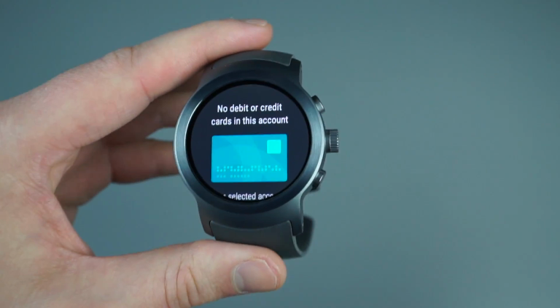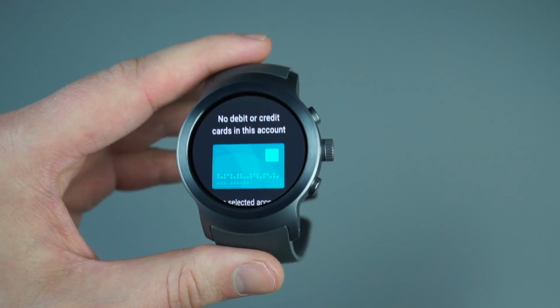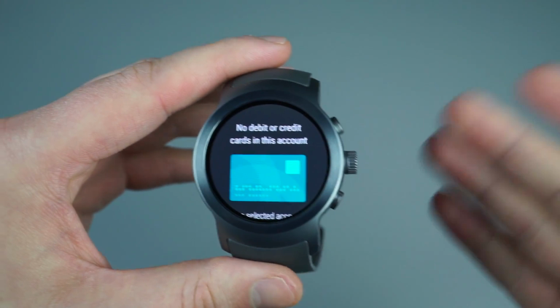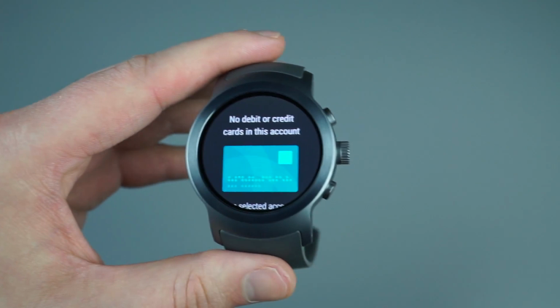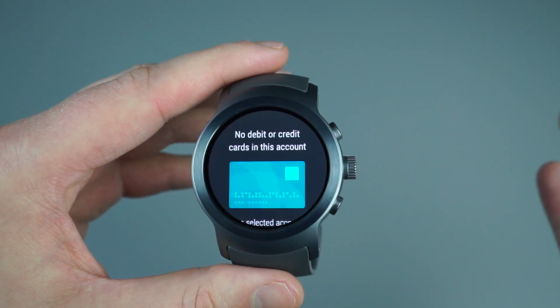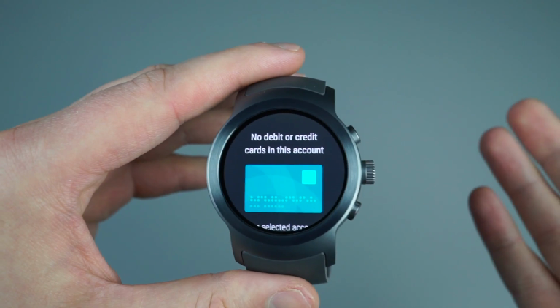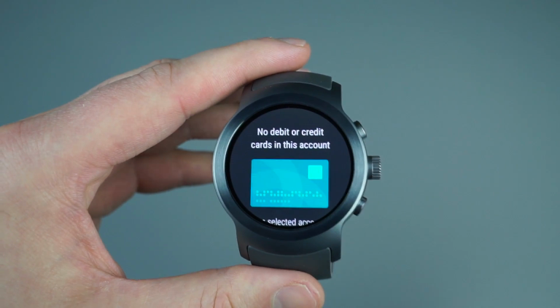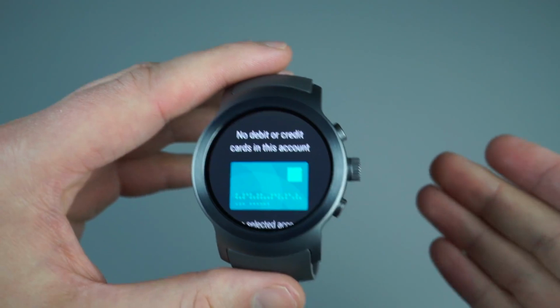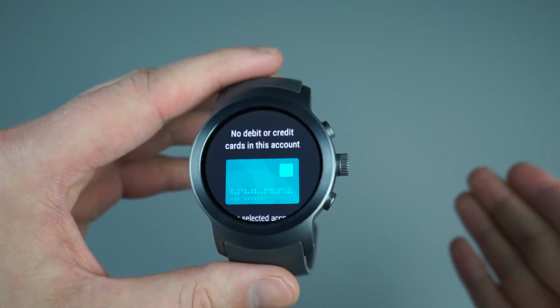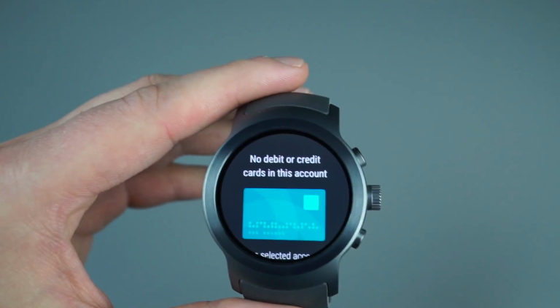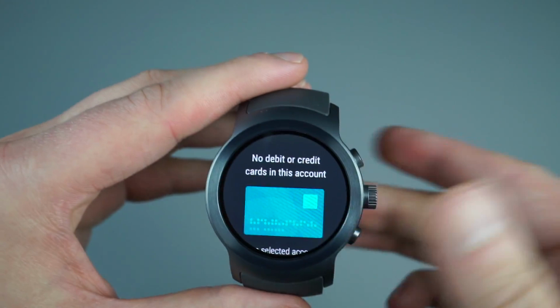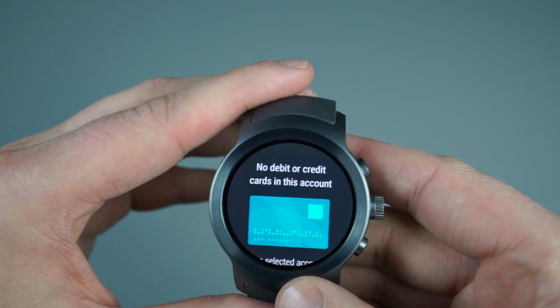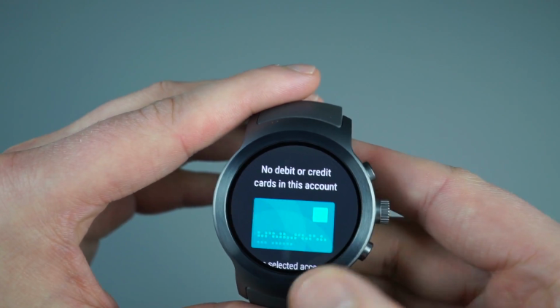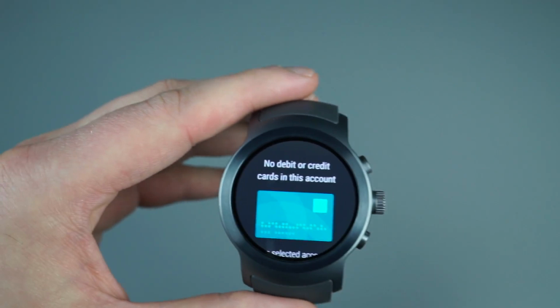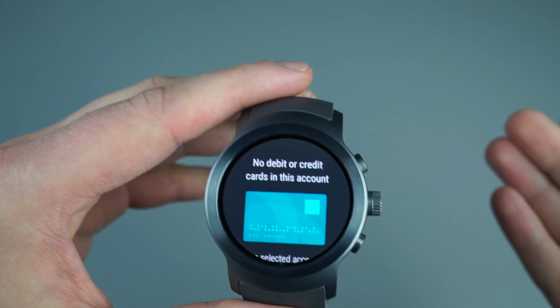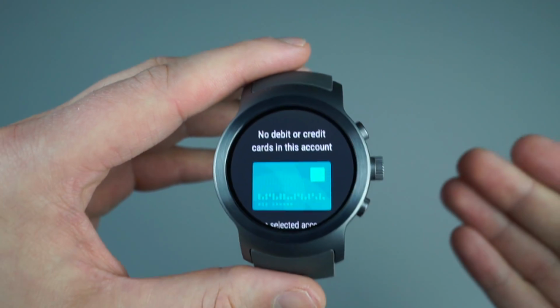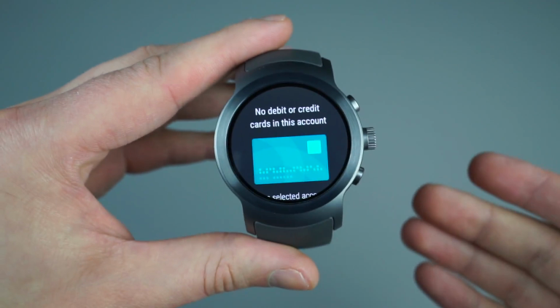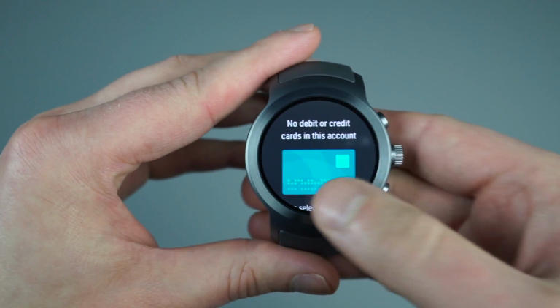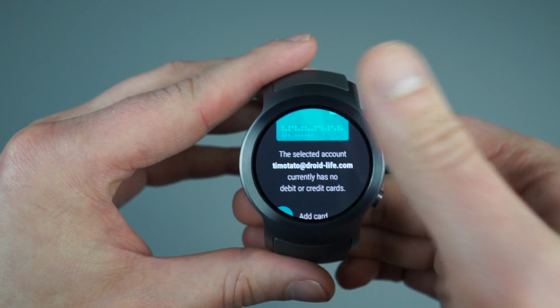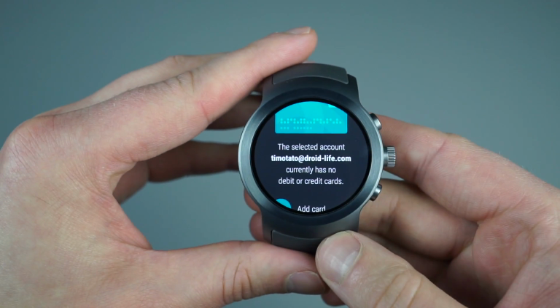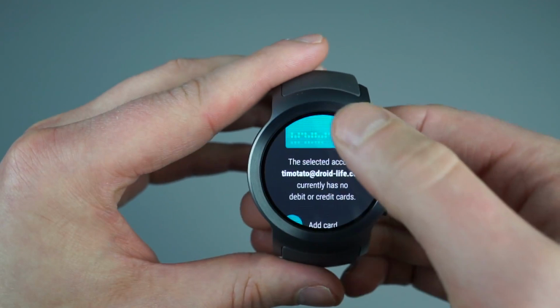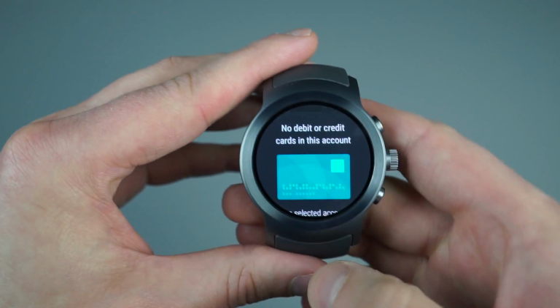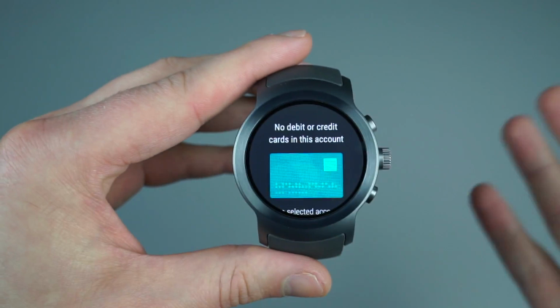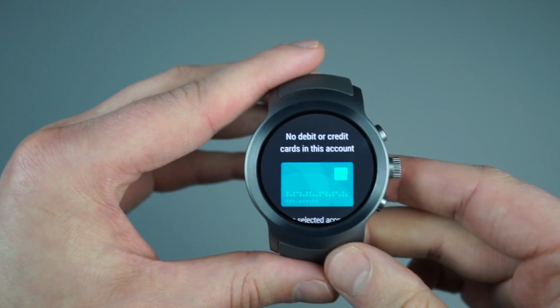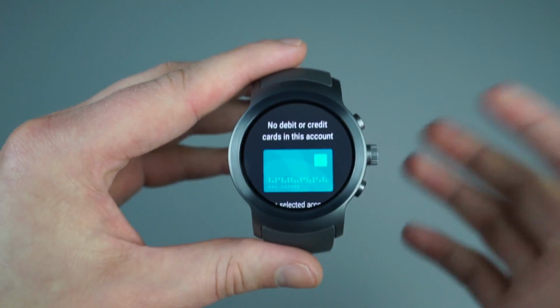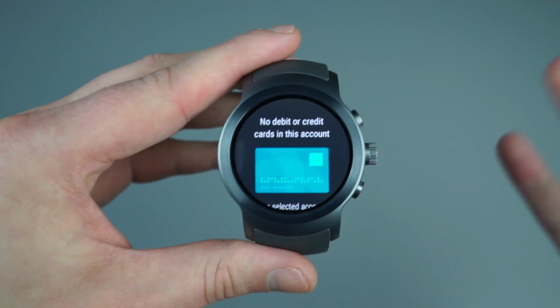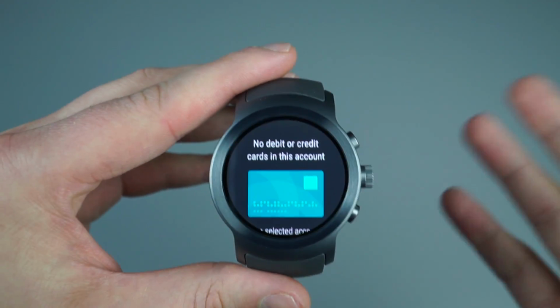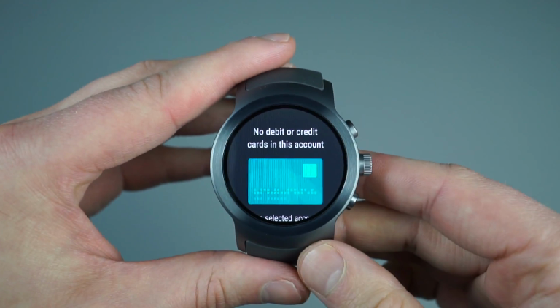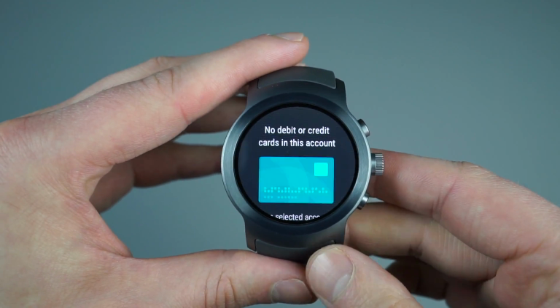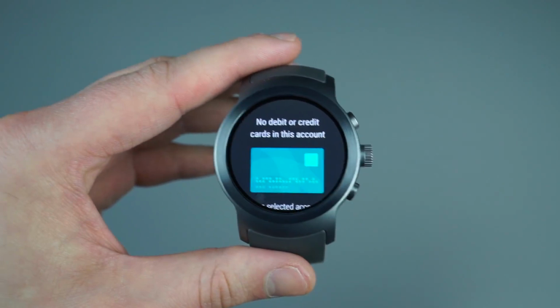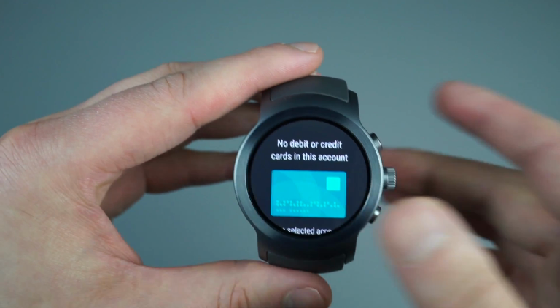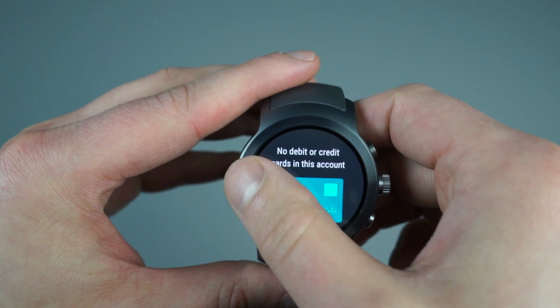Naturally, I have the best bank in the world and they don't support Android Pay or Samsung Pay. So NFC is a functionality on the watch that I can't really take advantage of yet. I'm hoping support is coming soon — it's 2017, right?